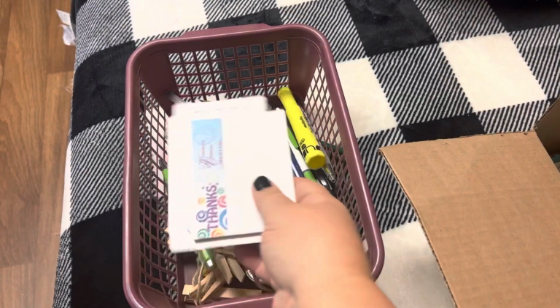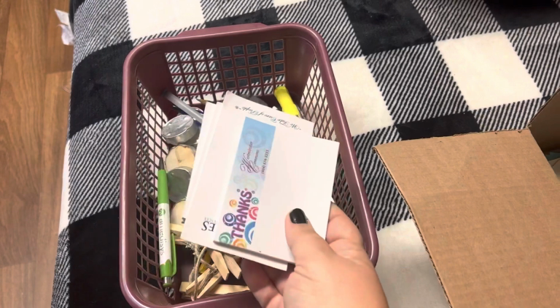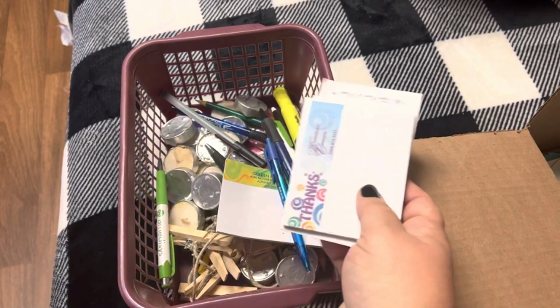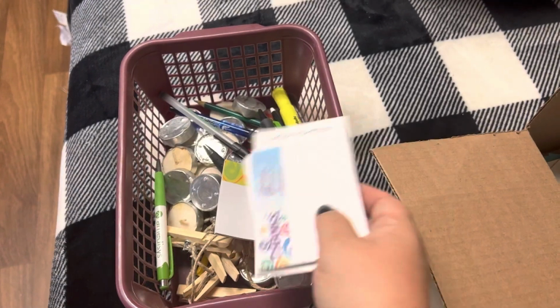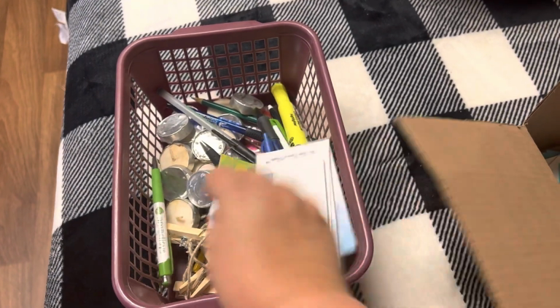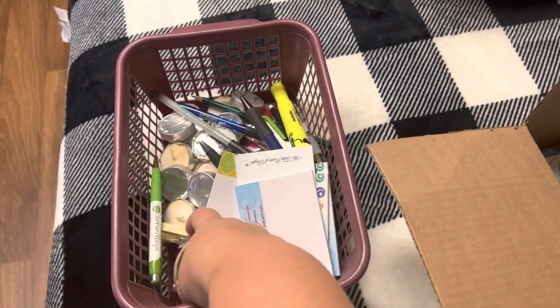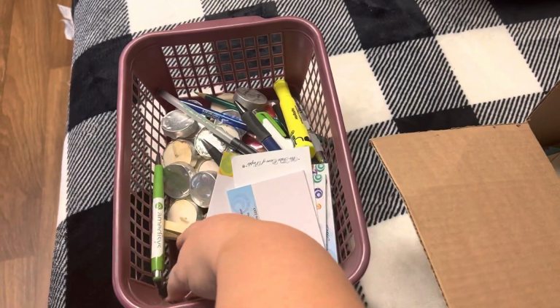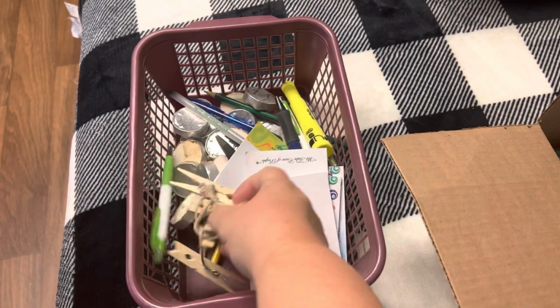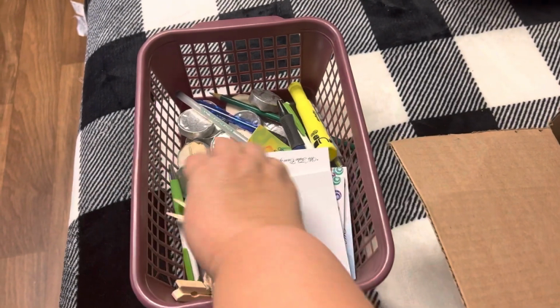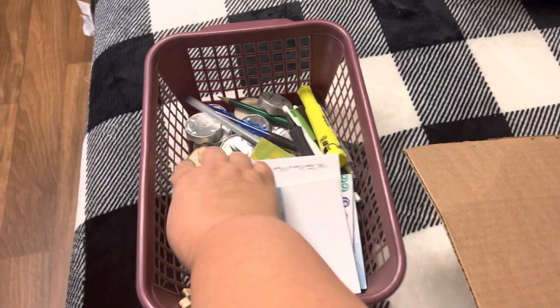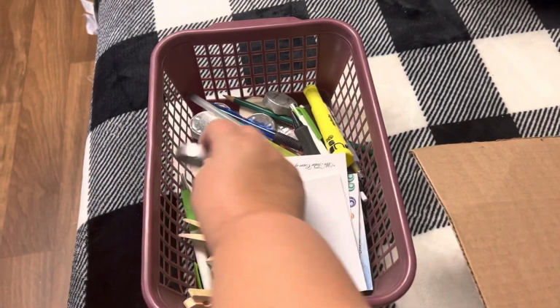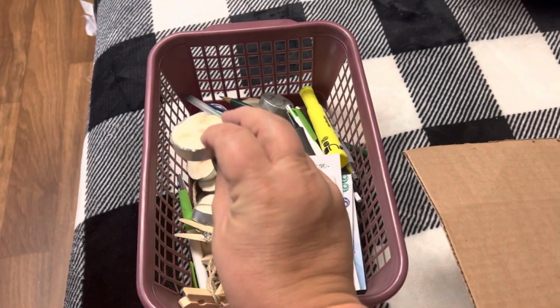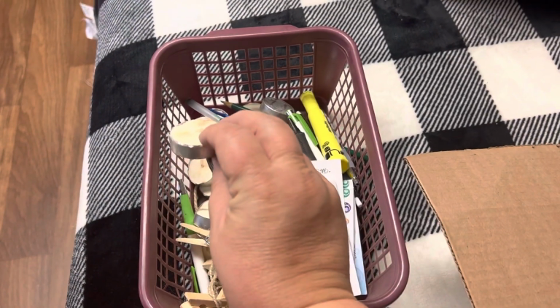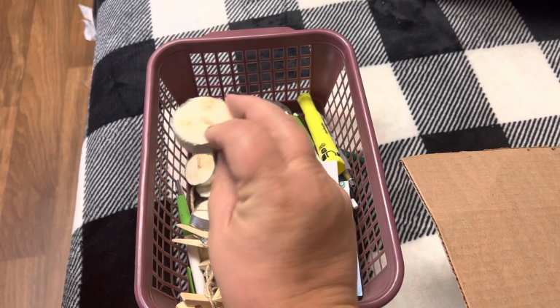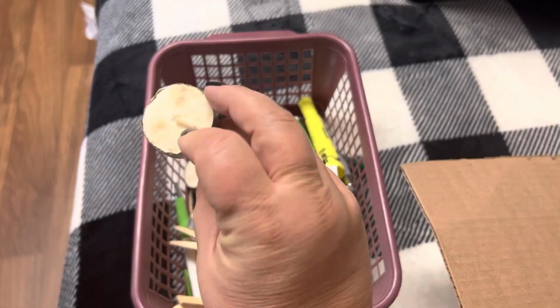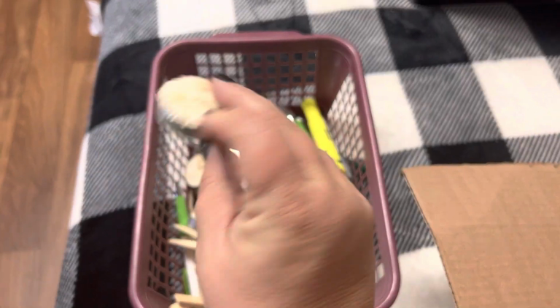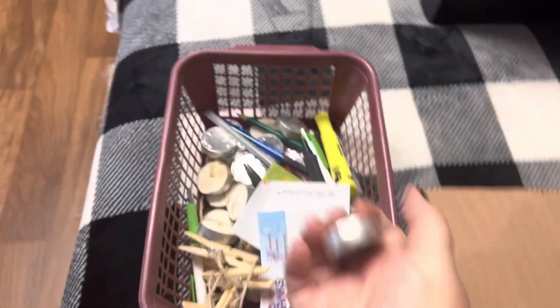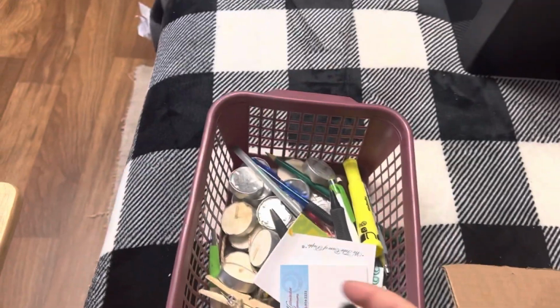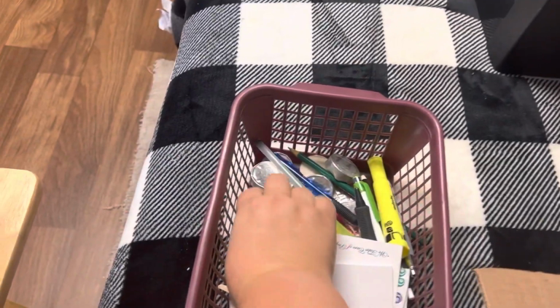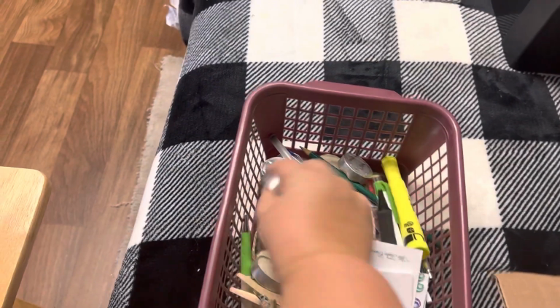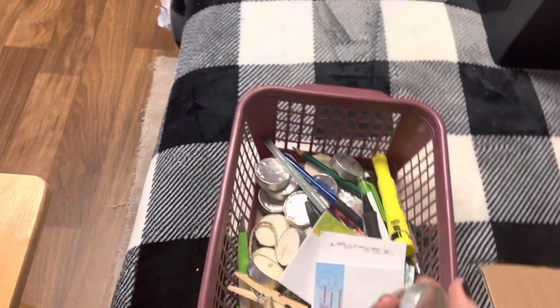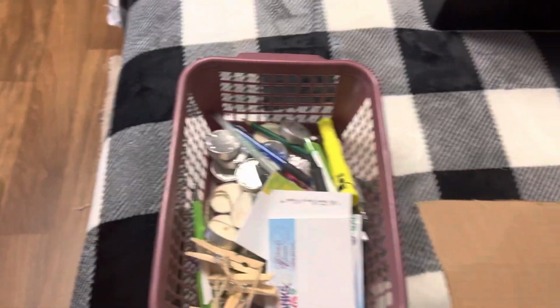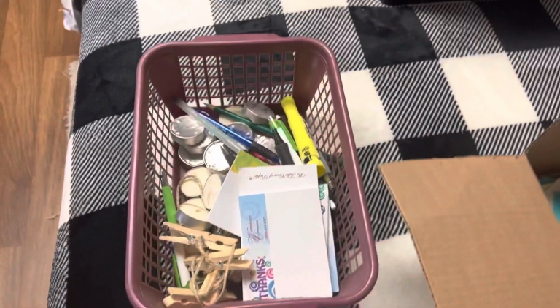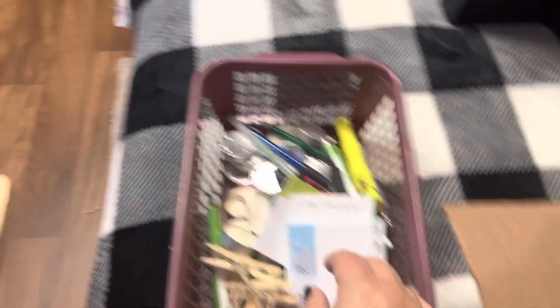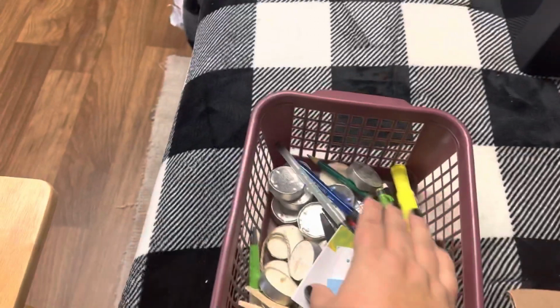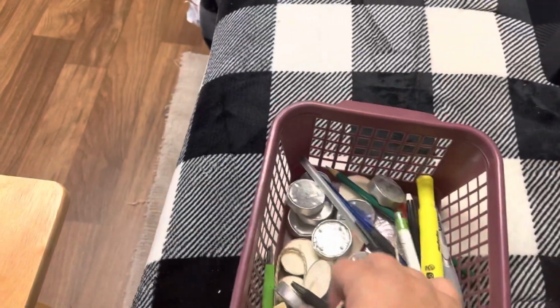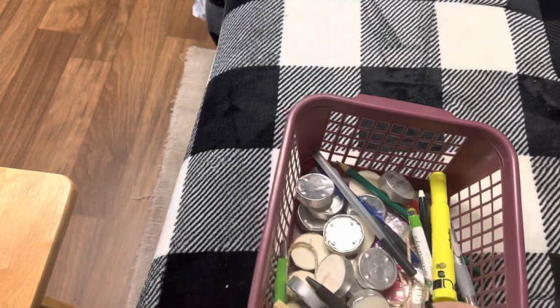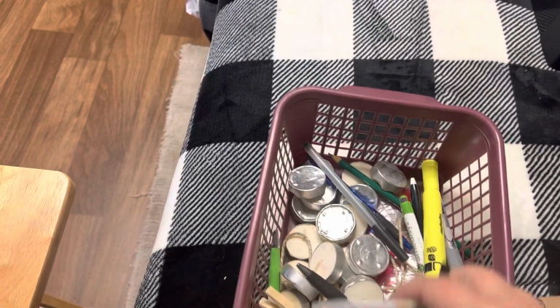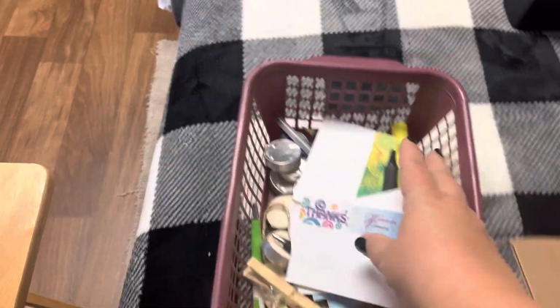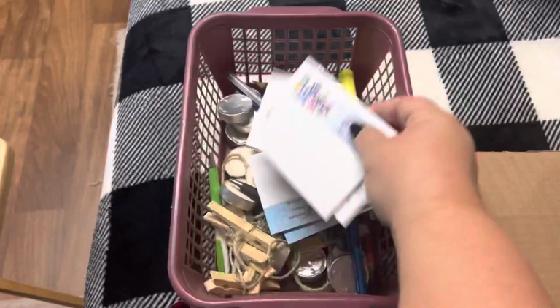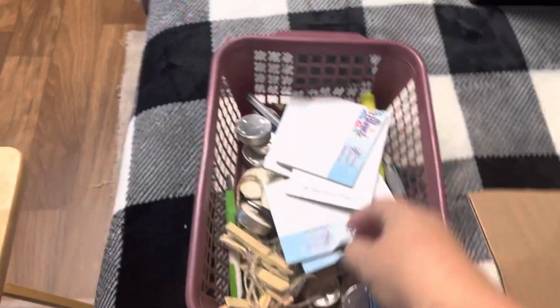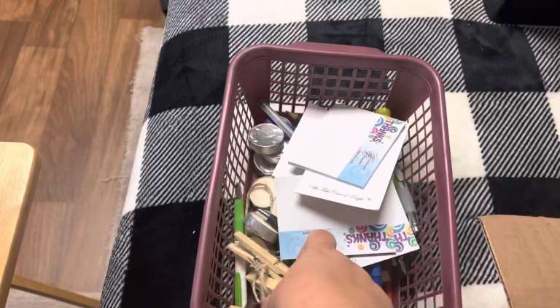Some little notepads, a couple of pens, a lot of these little tea light candles. Some of them probably should be thrown away, but I do love to burn little tea light candles.